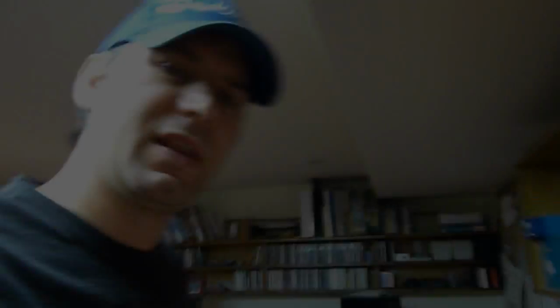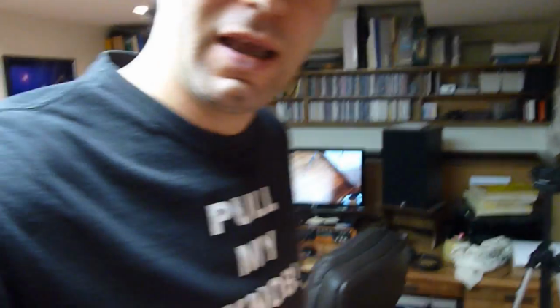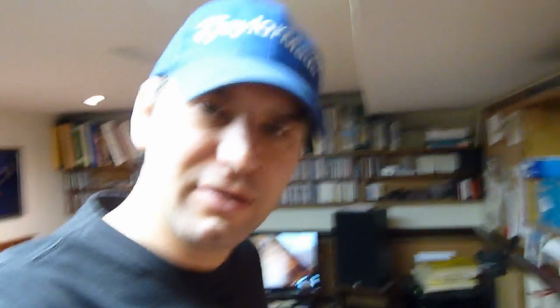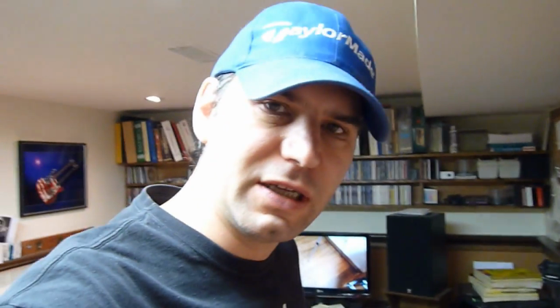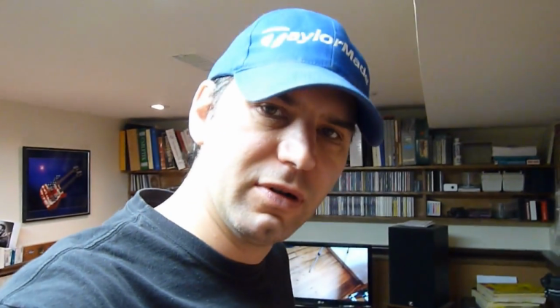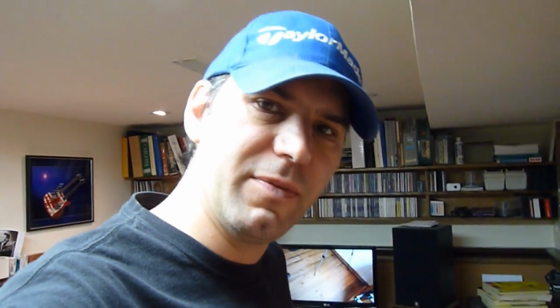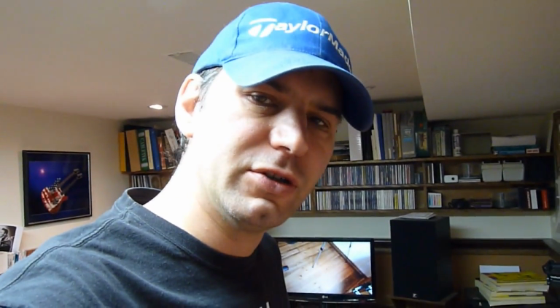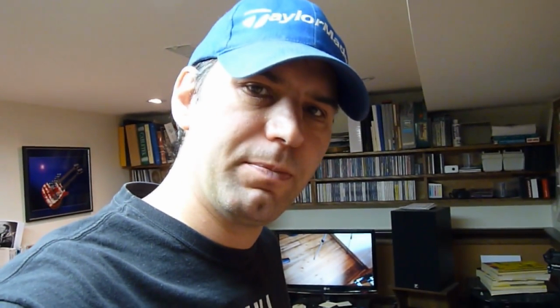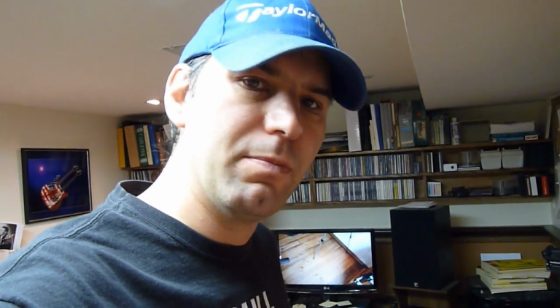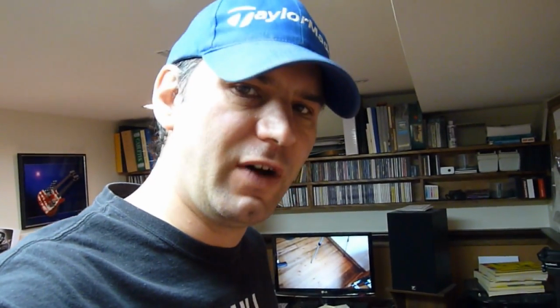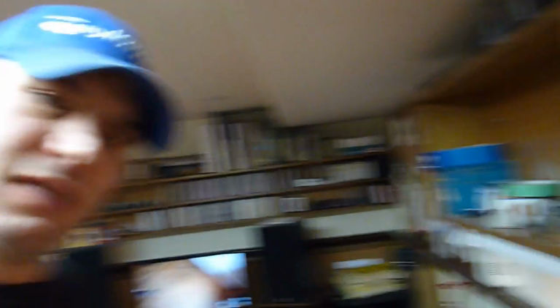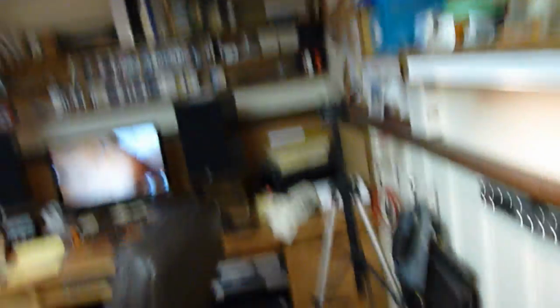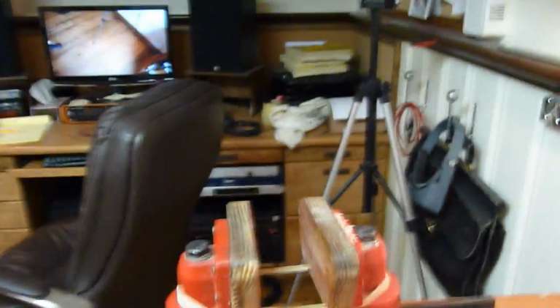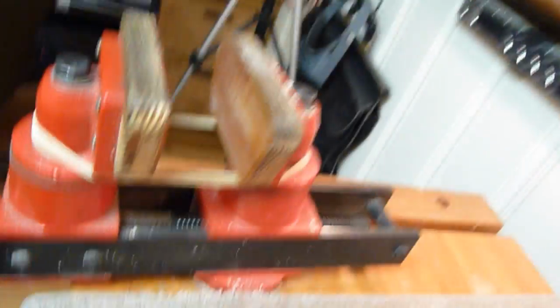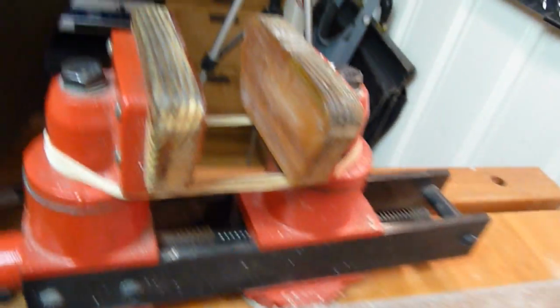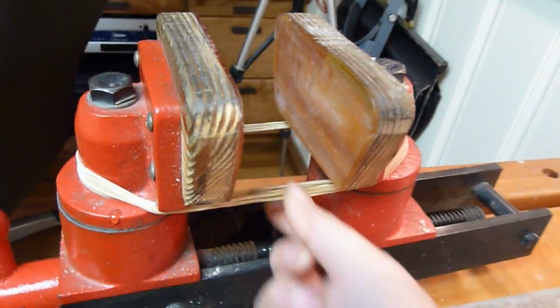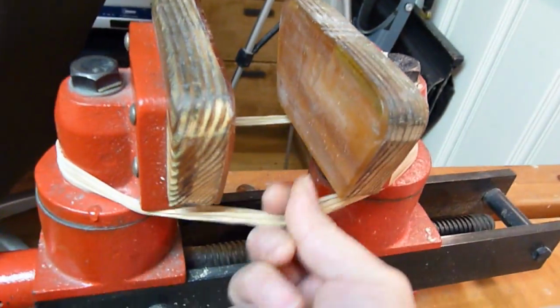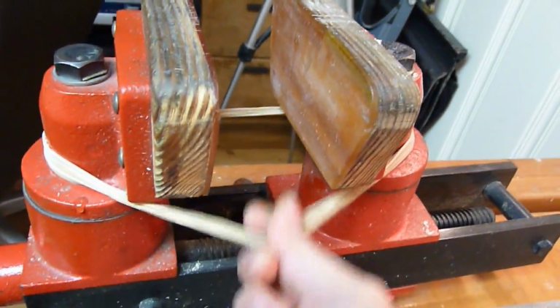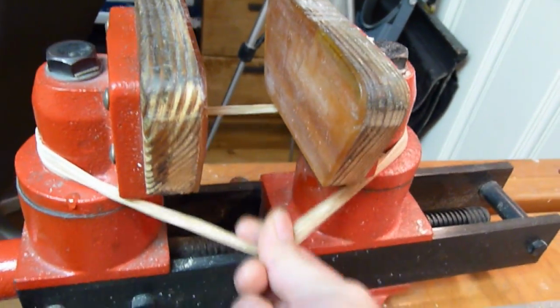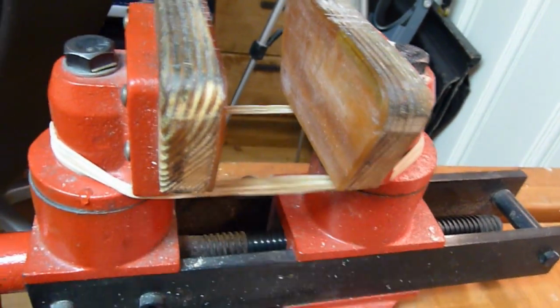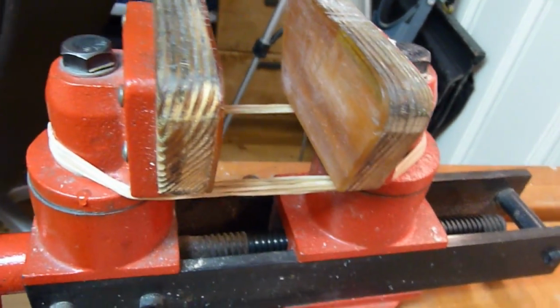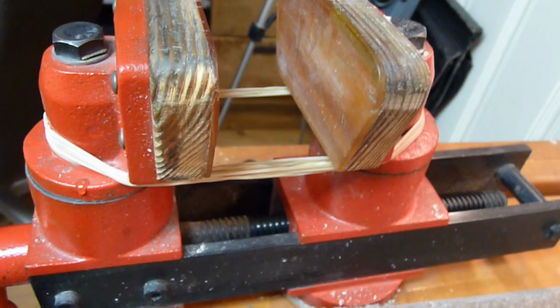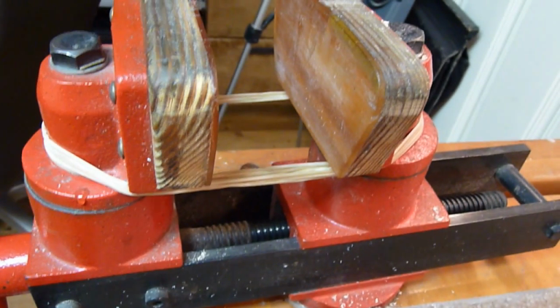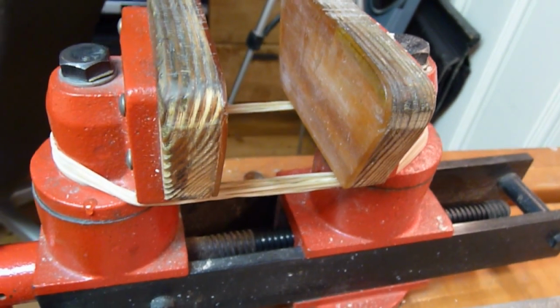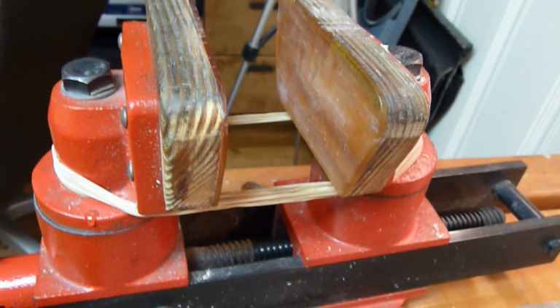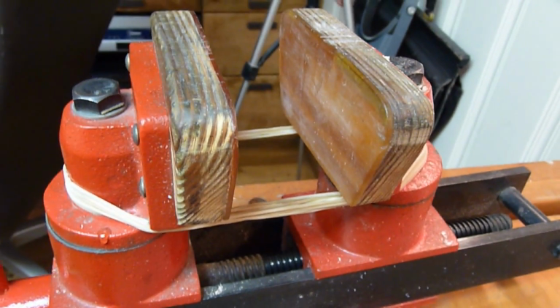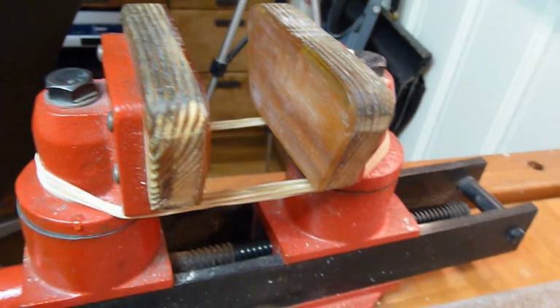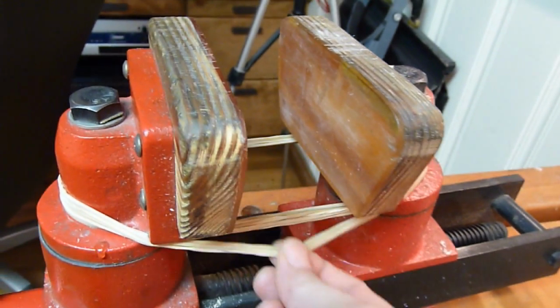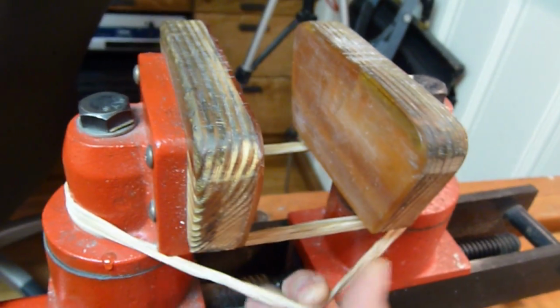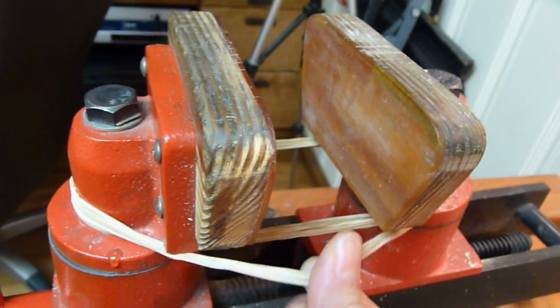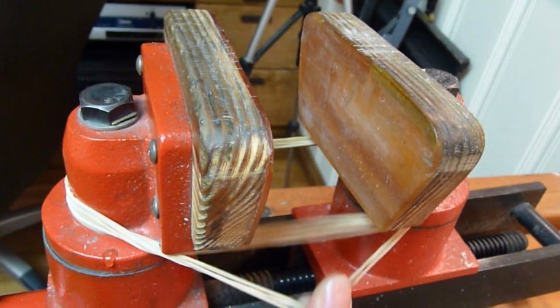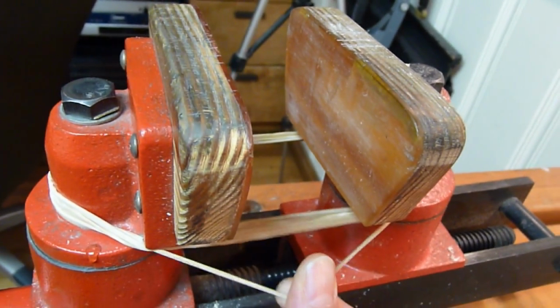Here's a really simple tip for your shop bench vise: rubber bands. I change them about once or twice a year because they fall apart after a while.